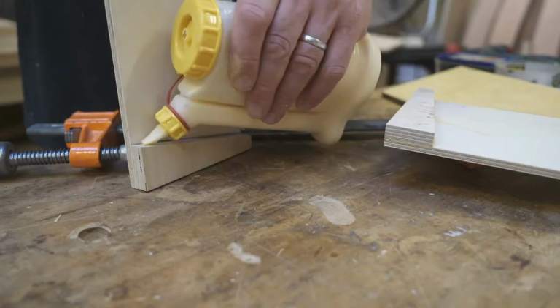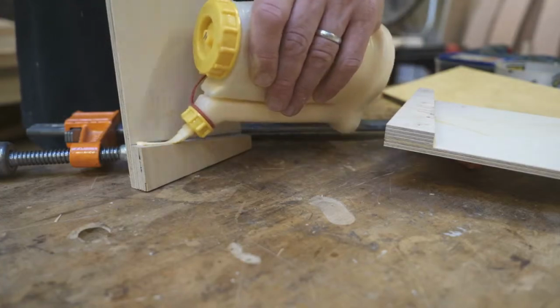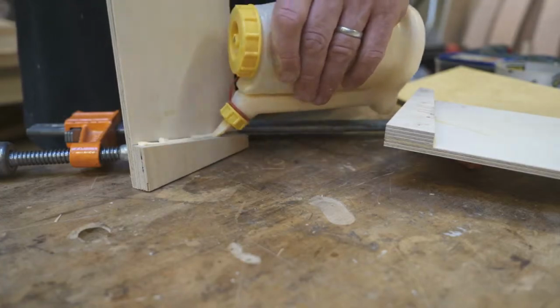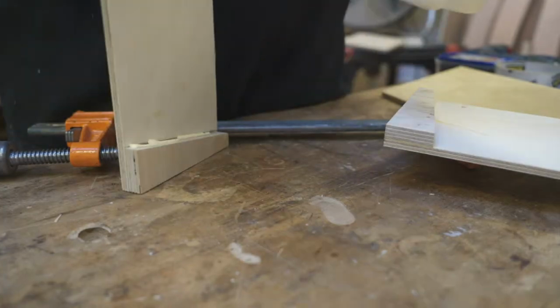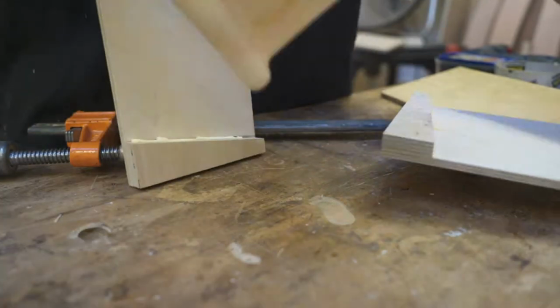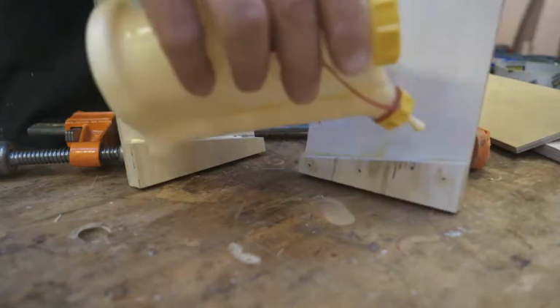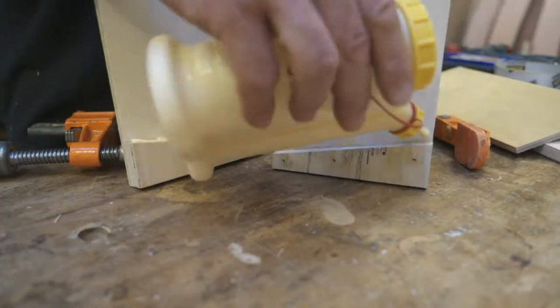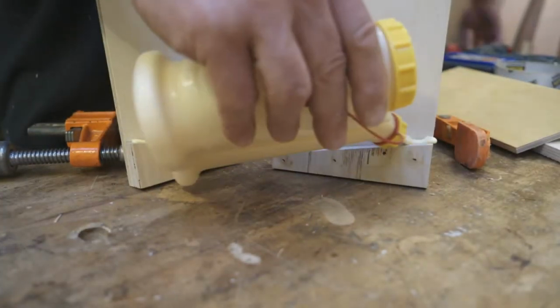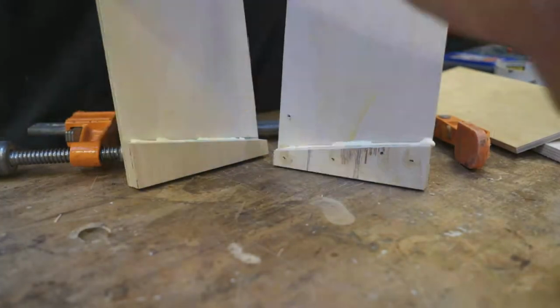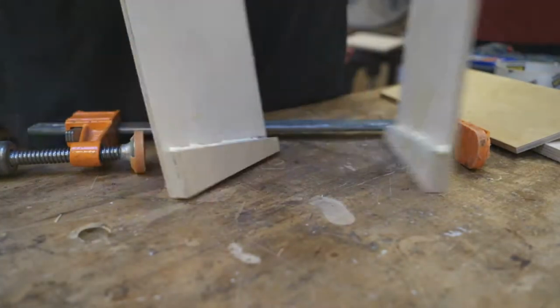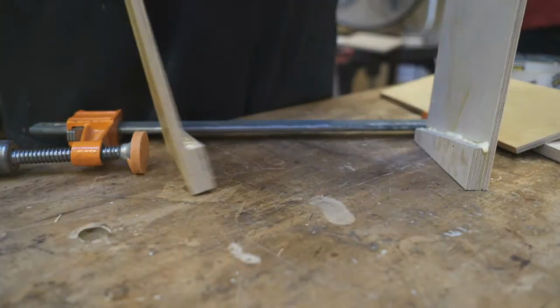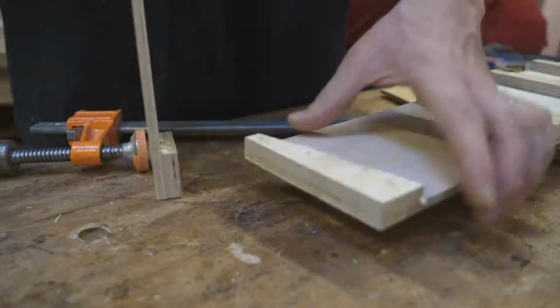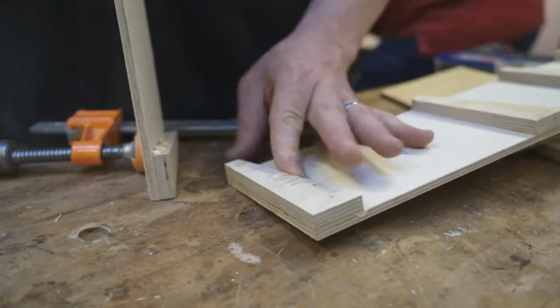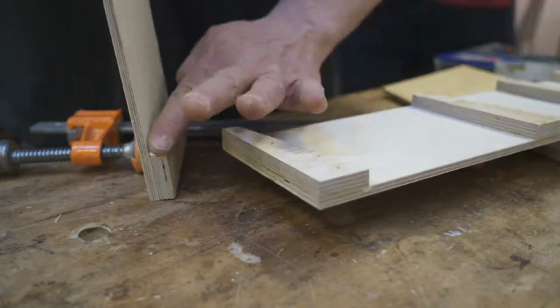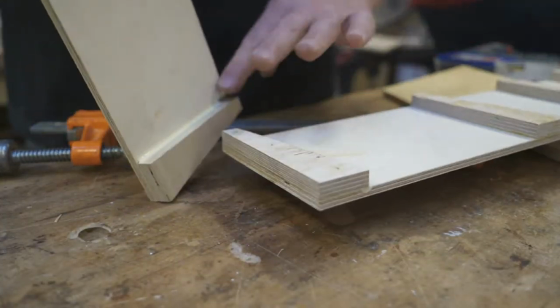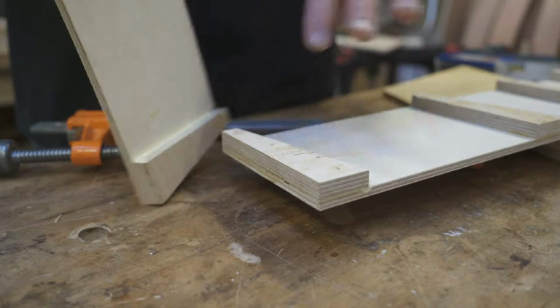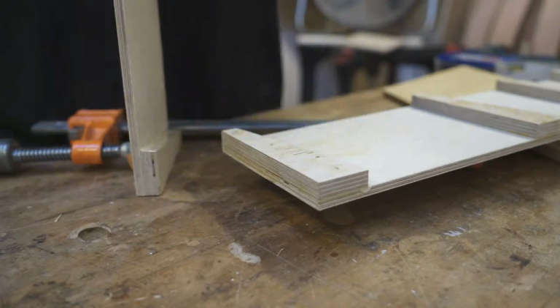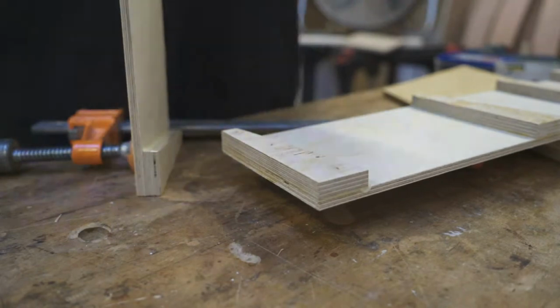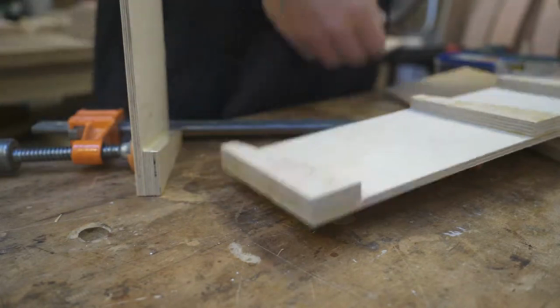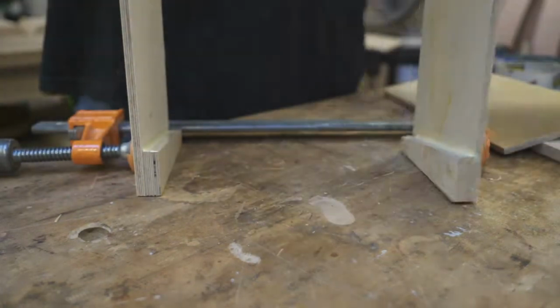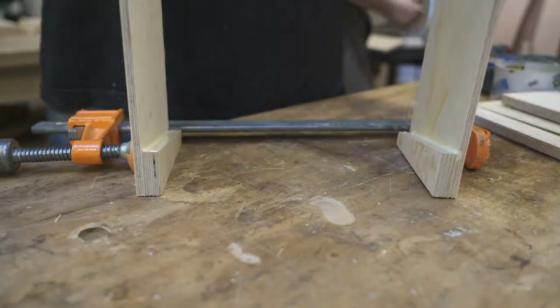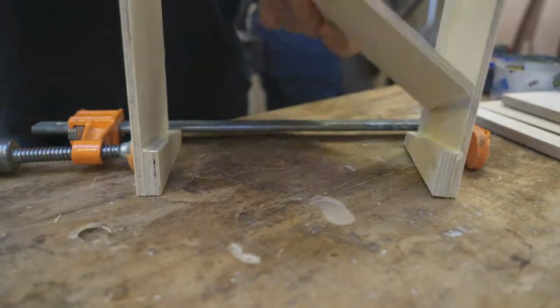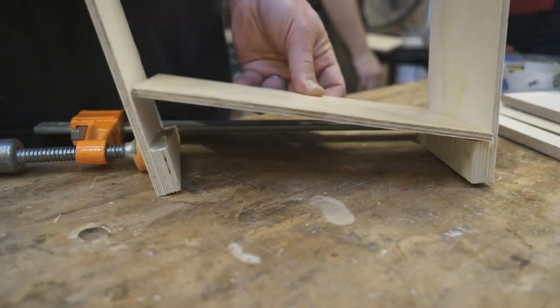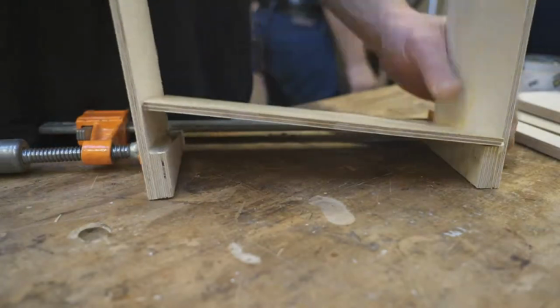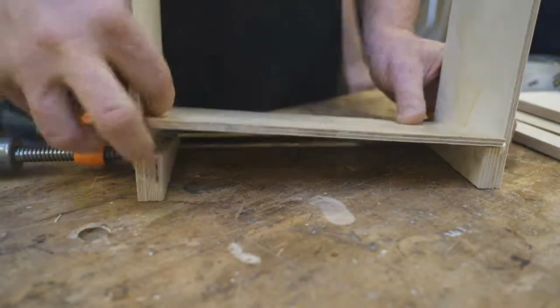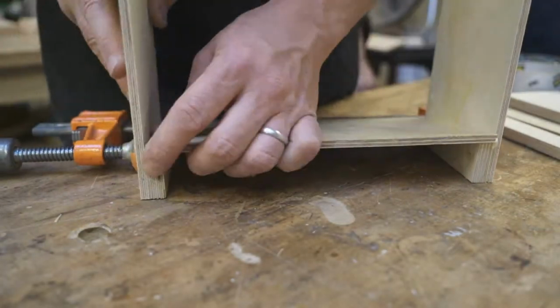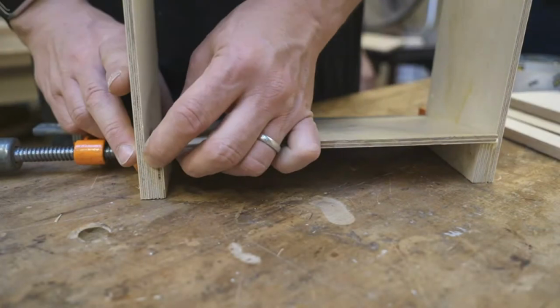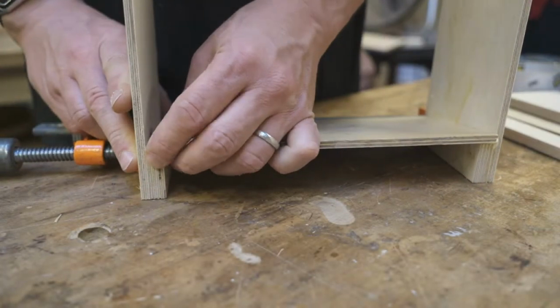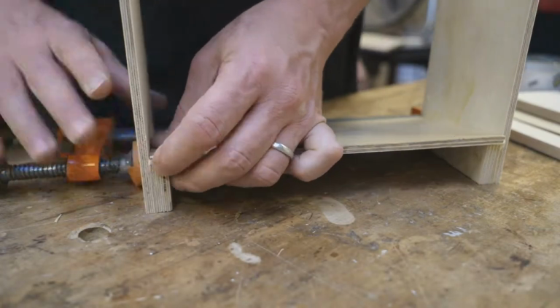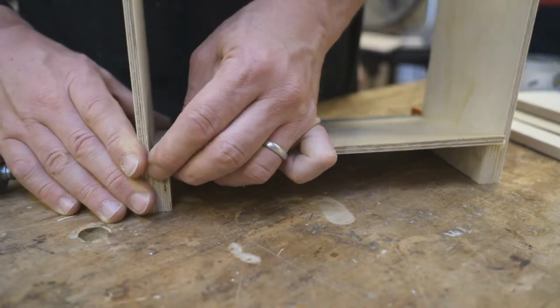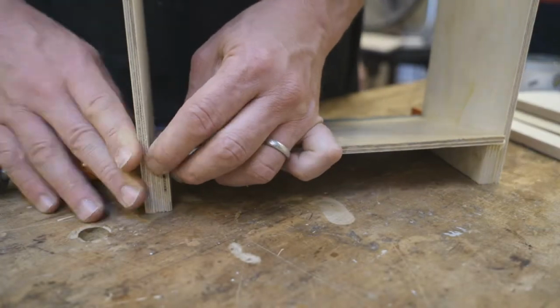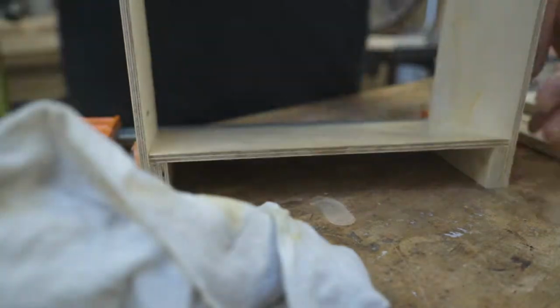Now it was time to put on the shelves. Getting the first one on was slightly tricky, but I used a clamp to help hold the whole thing together and it seemed to work well. After that it was pretty straightforward.